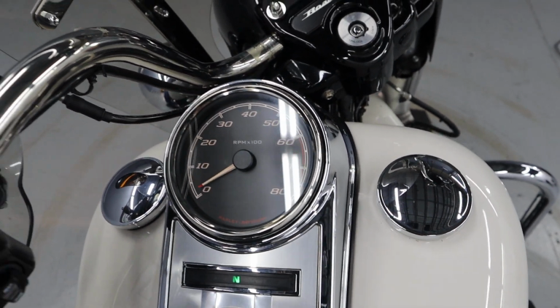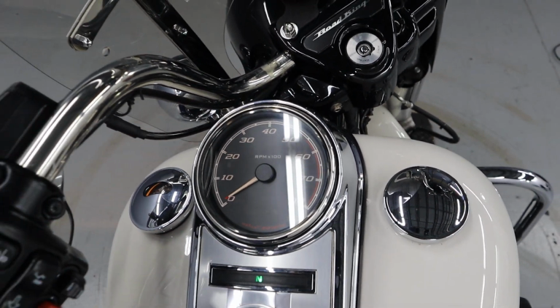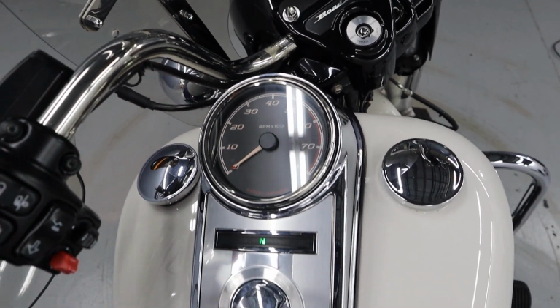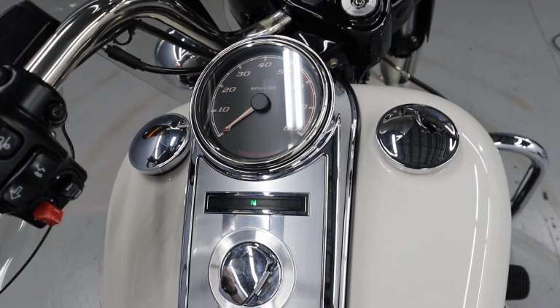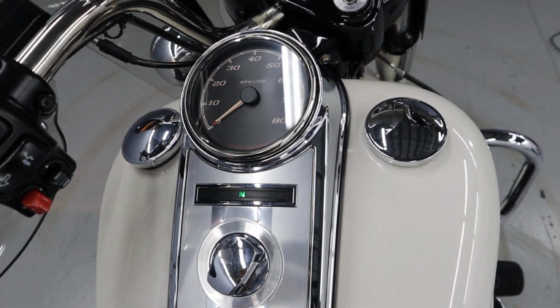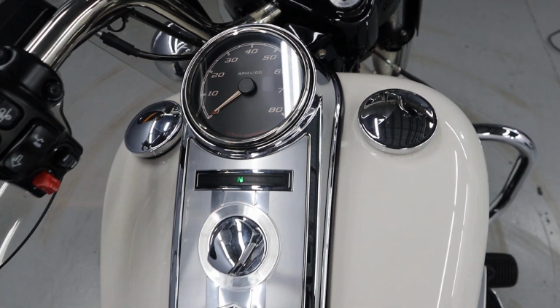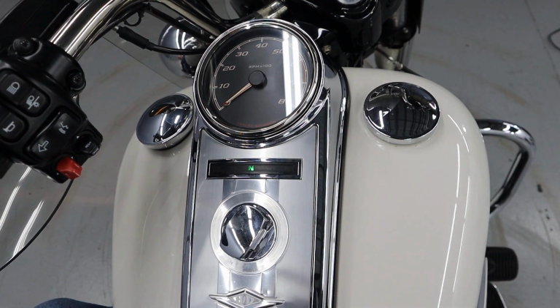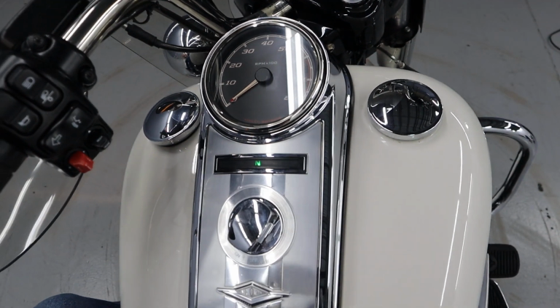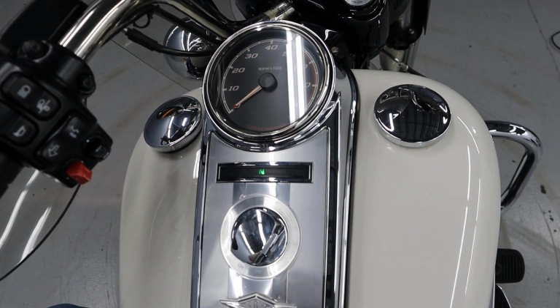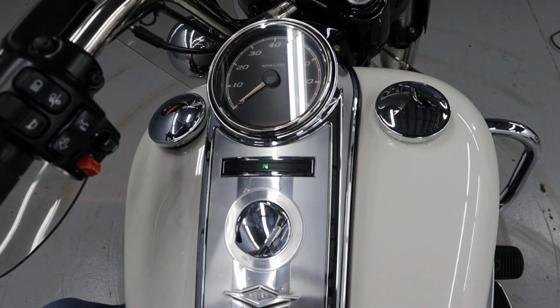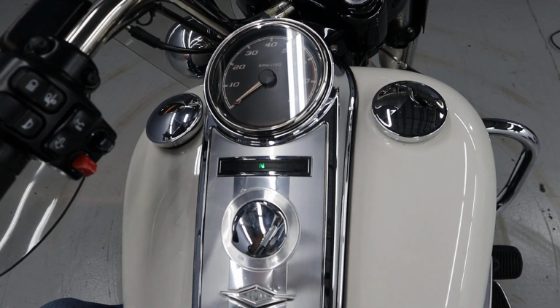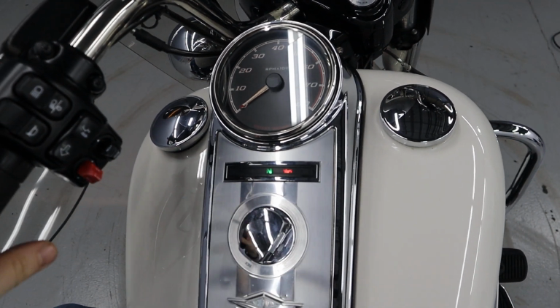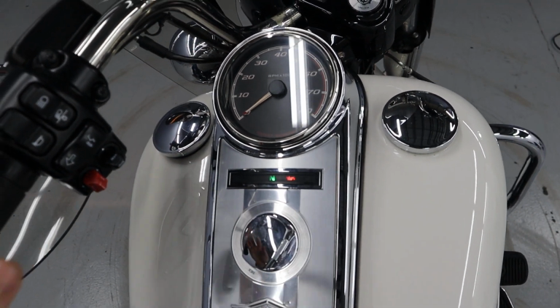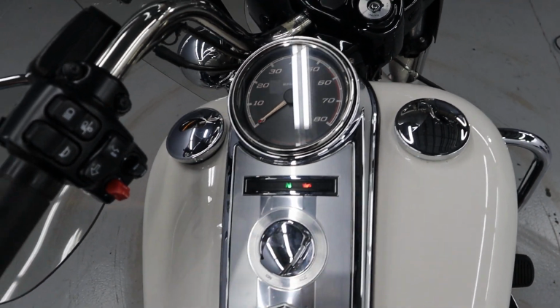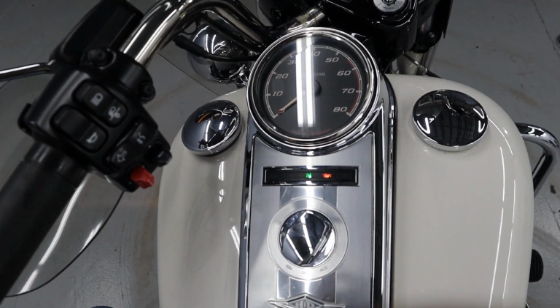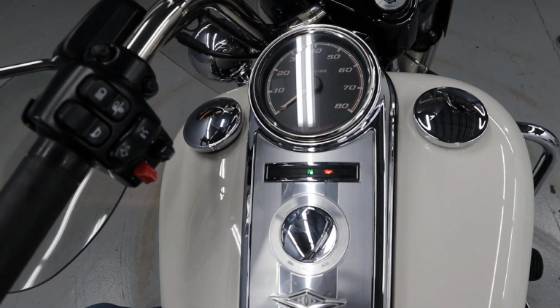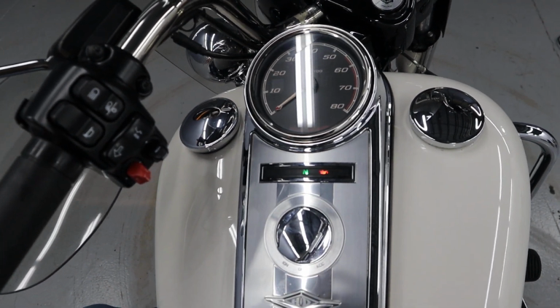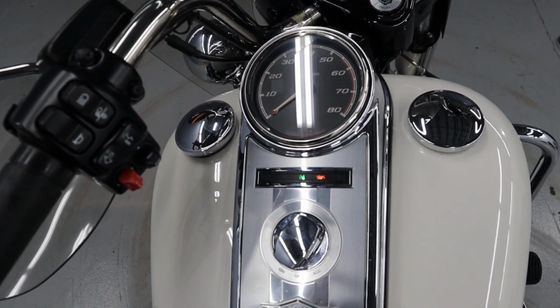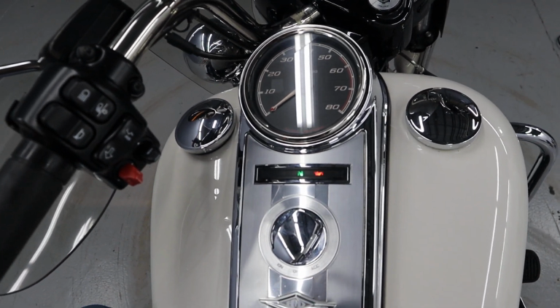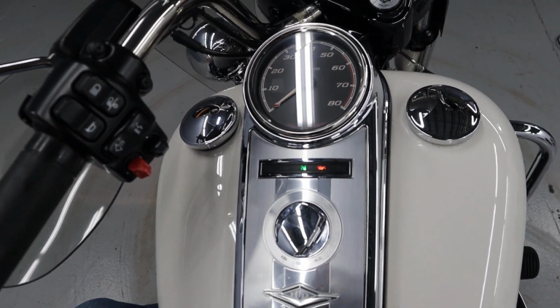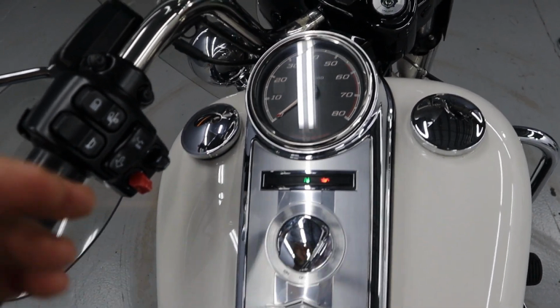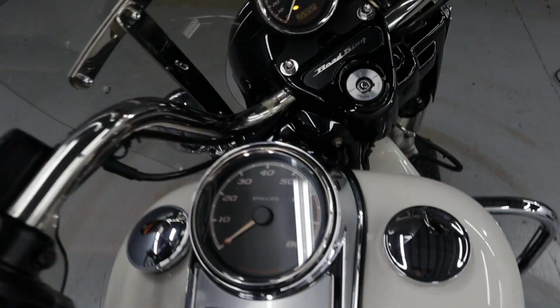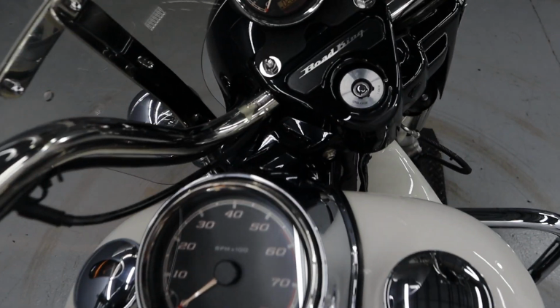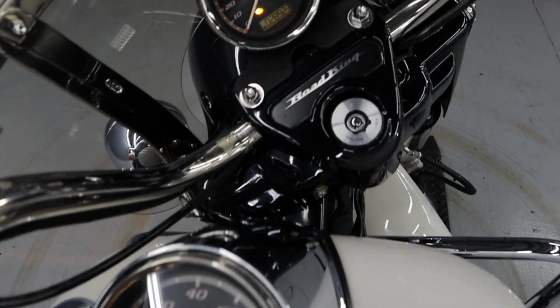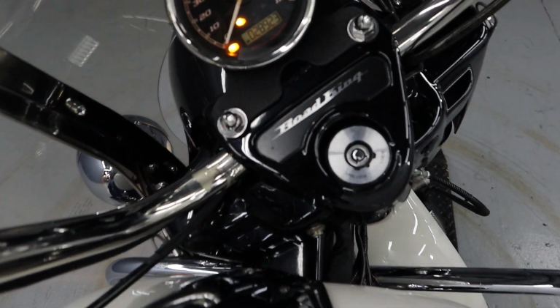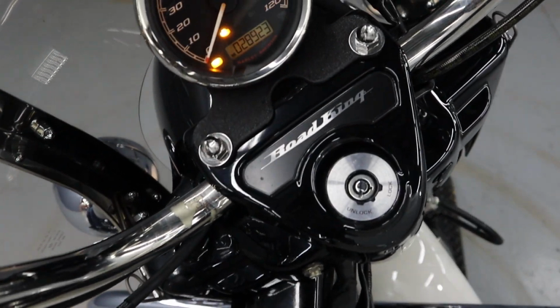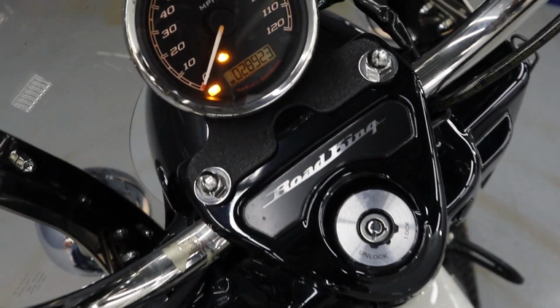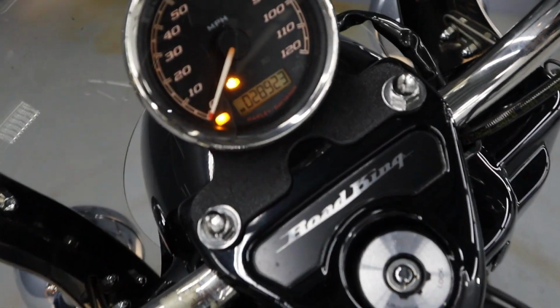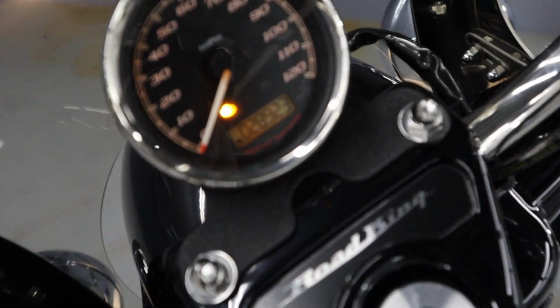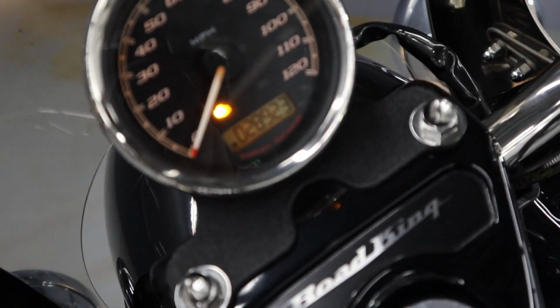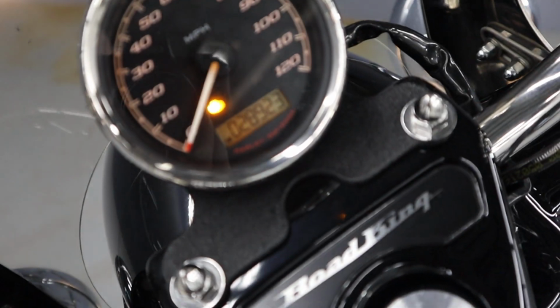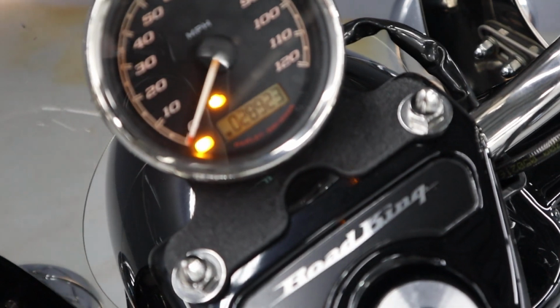Here we are with the 2017 FLHP. It's a Road King police model with 28,923 — basically 29,000 miles.